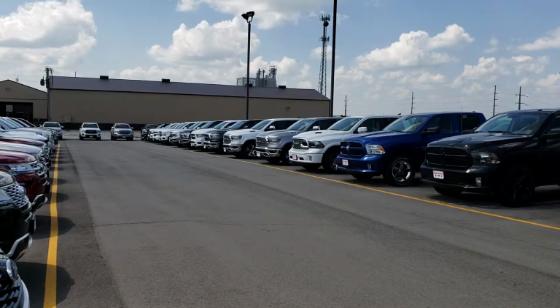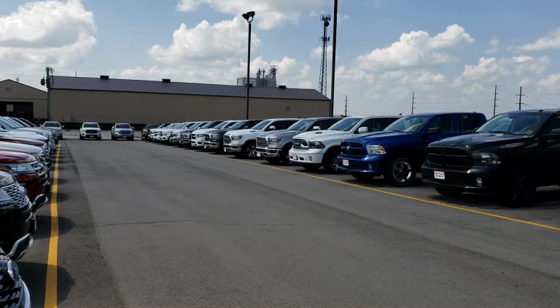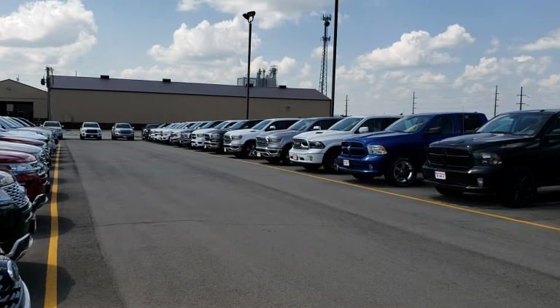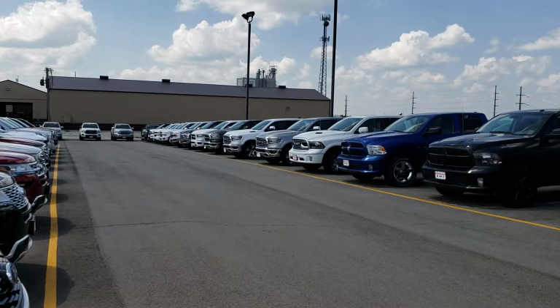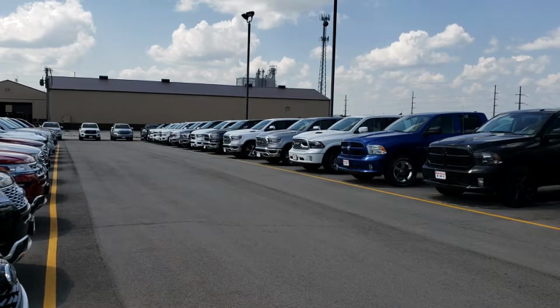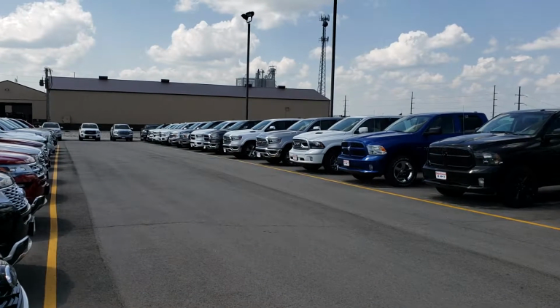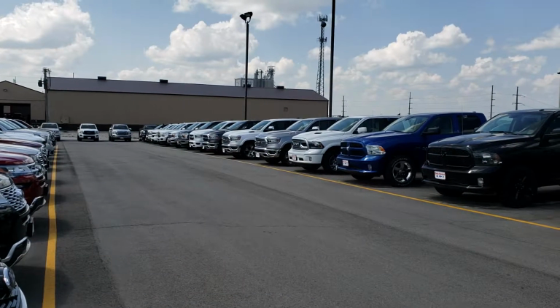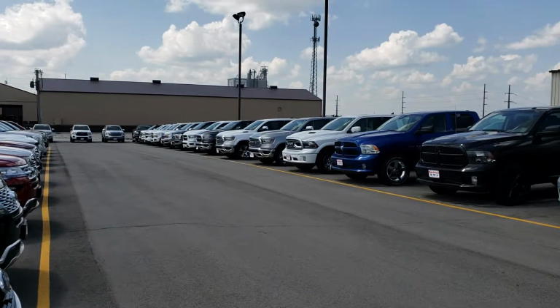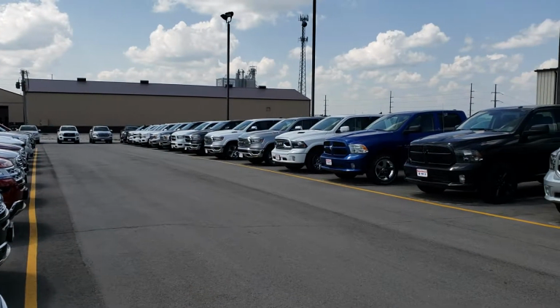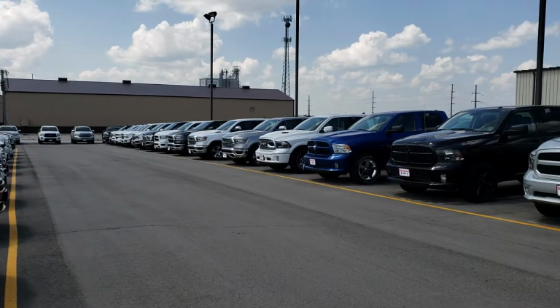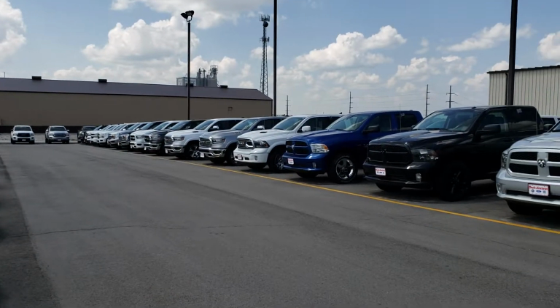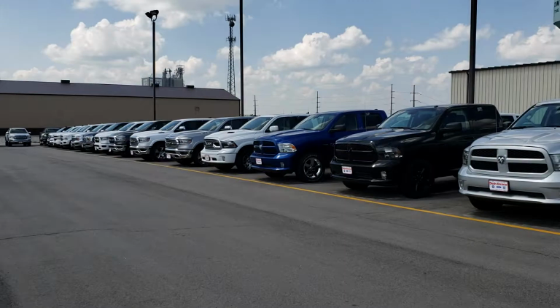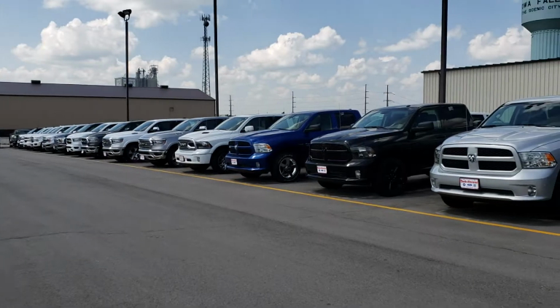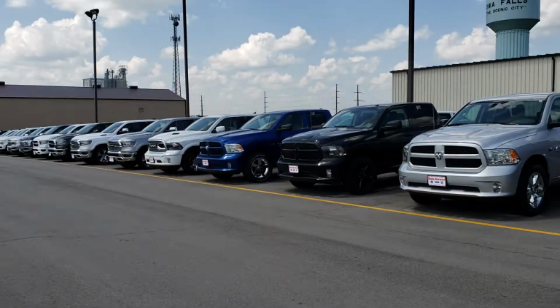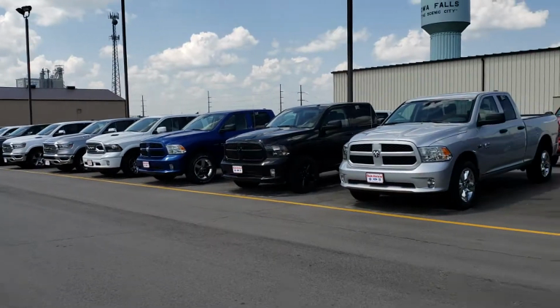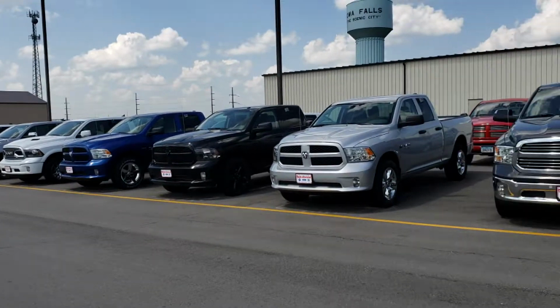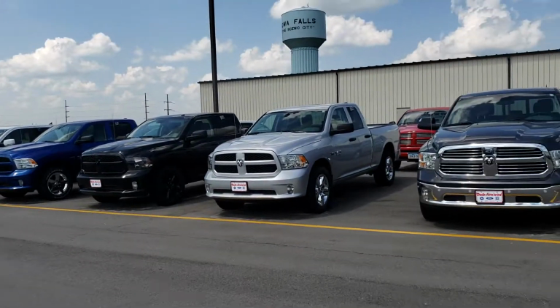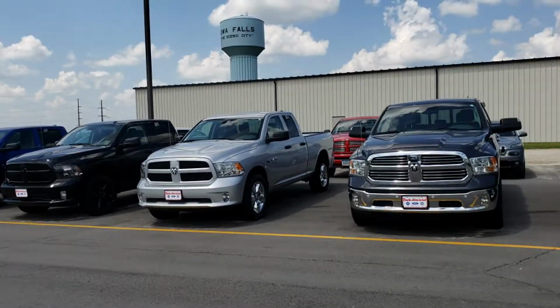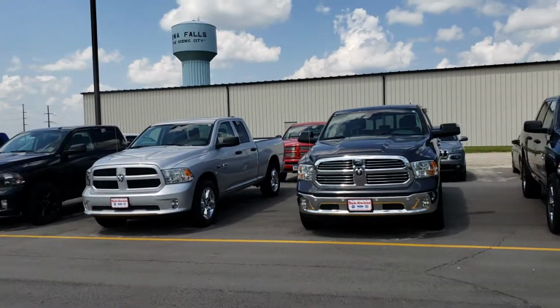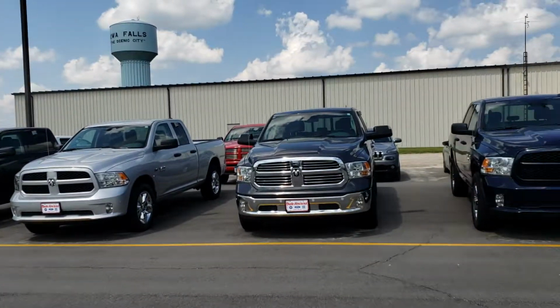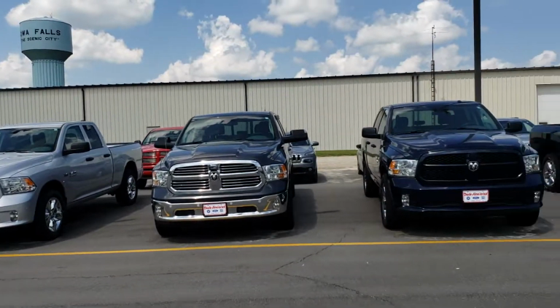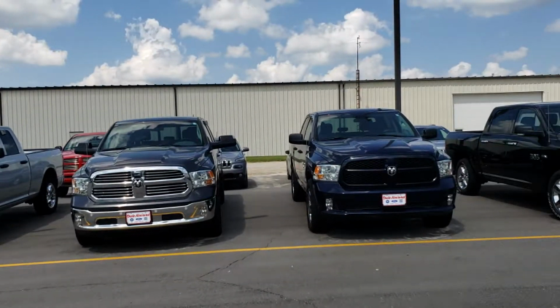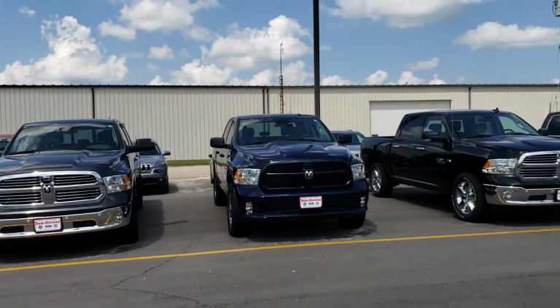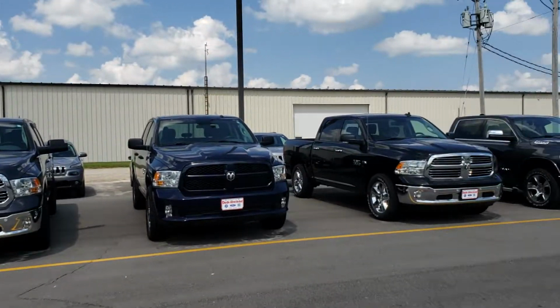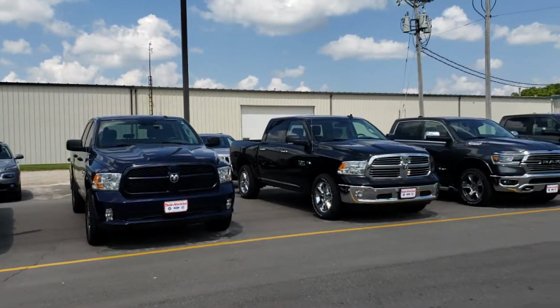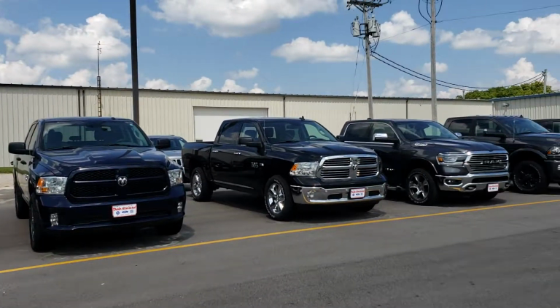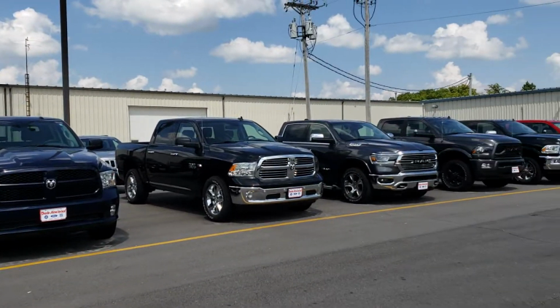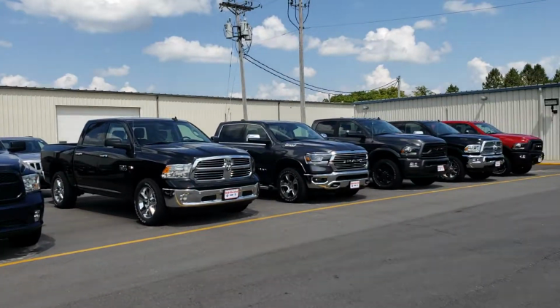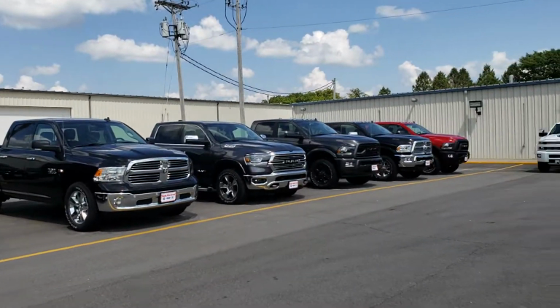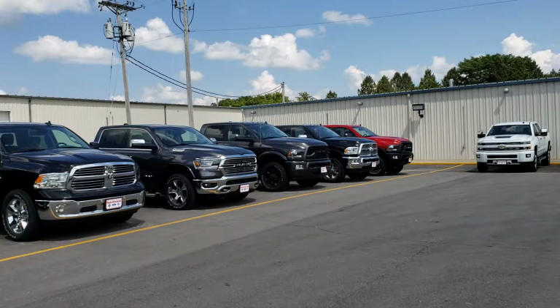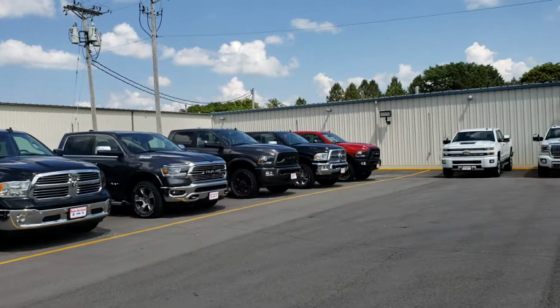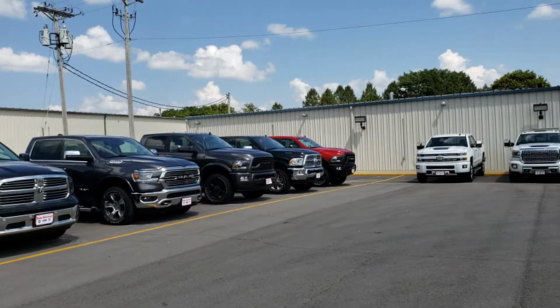Hello, Wayne from Dale Howard here. You were calling in about a pickup truck, an F-150. As you can see, we have all kinds of trucks available here.